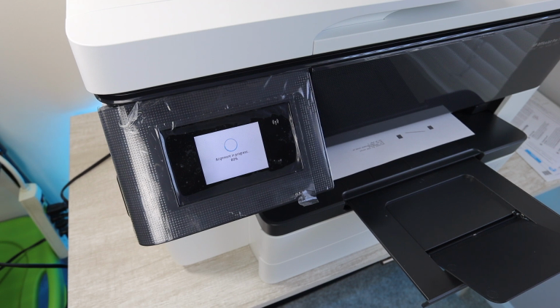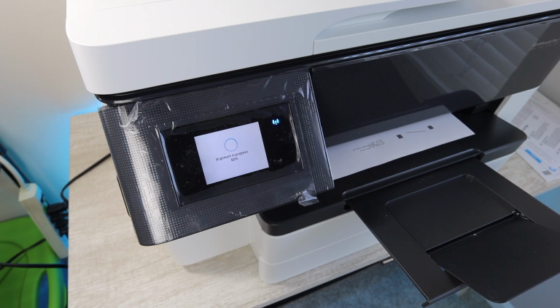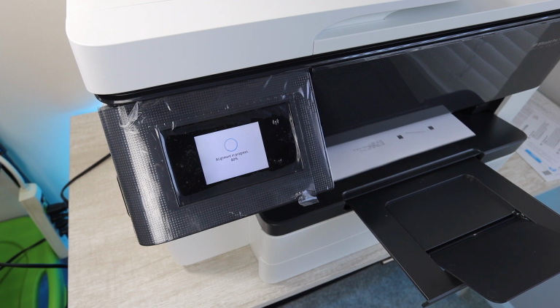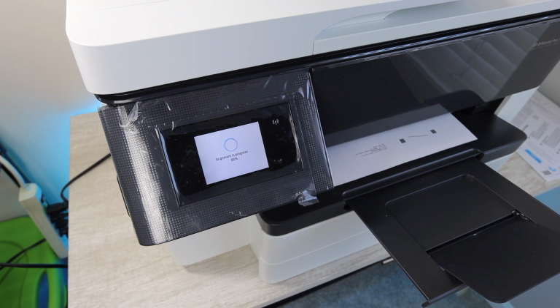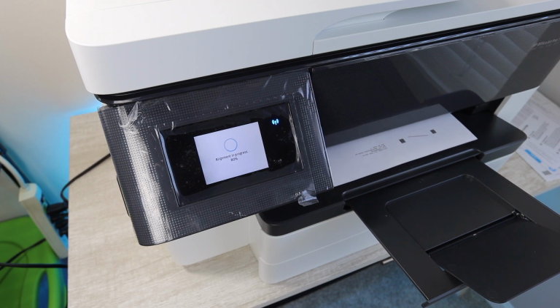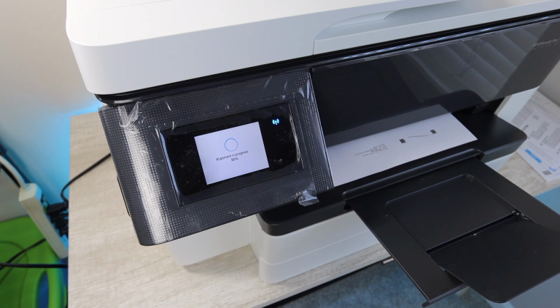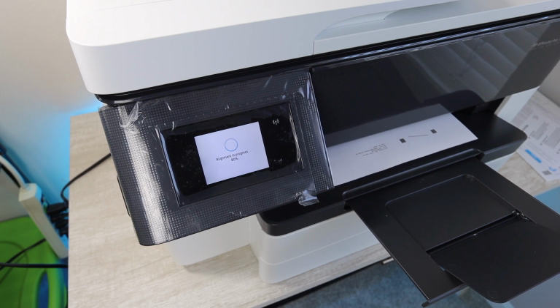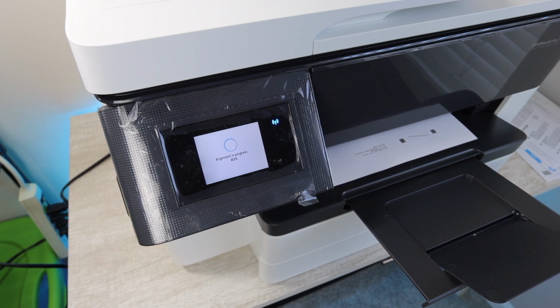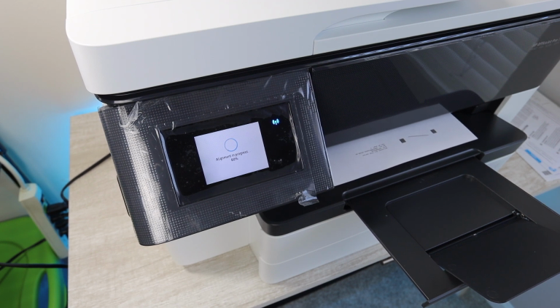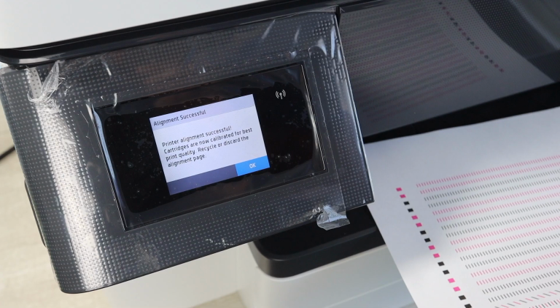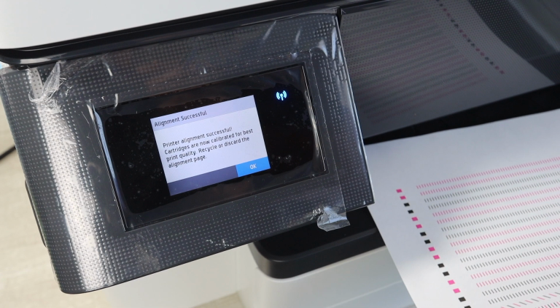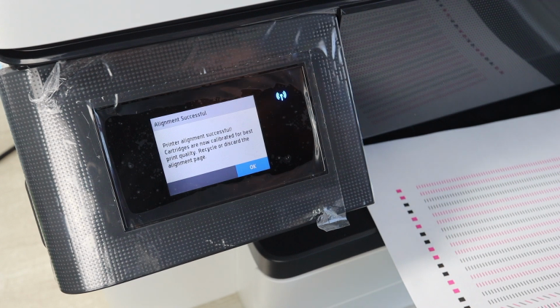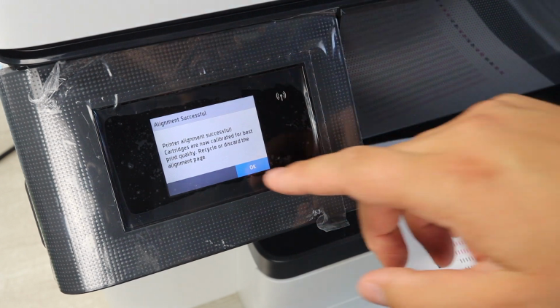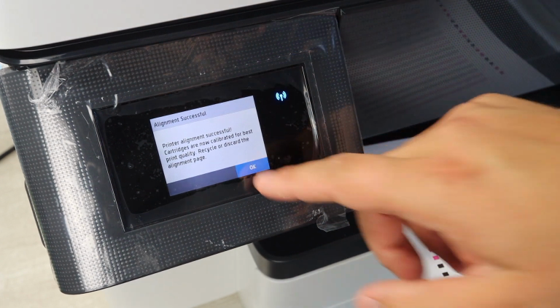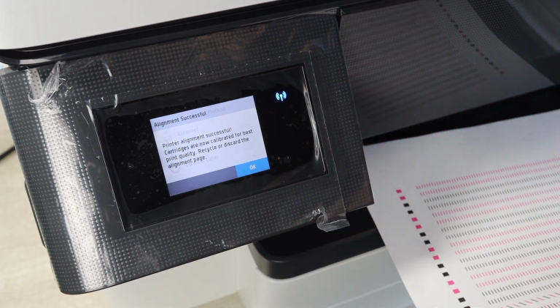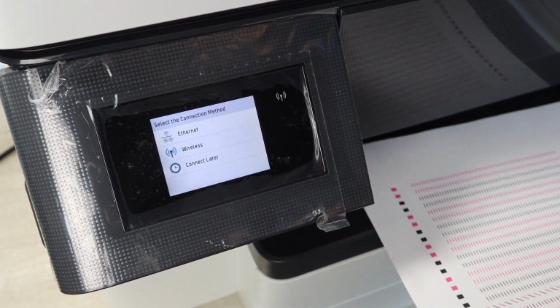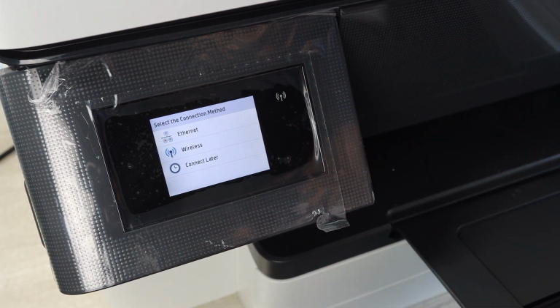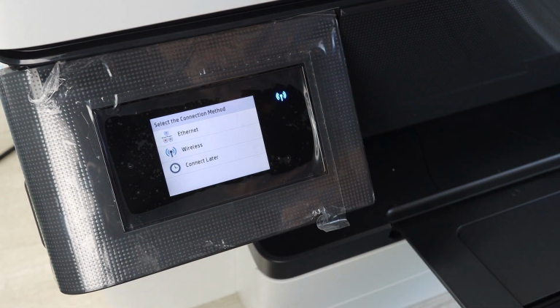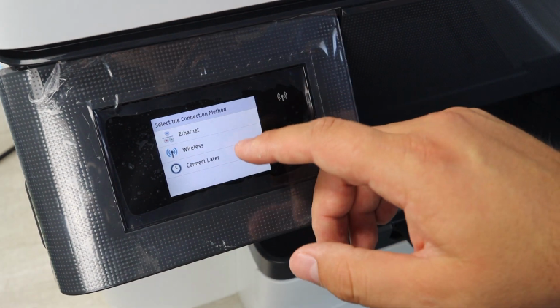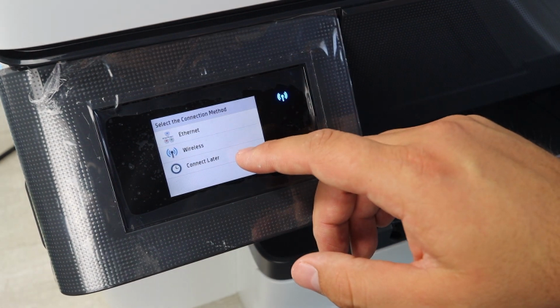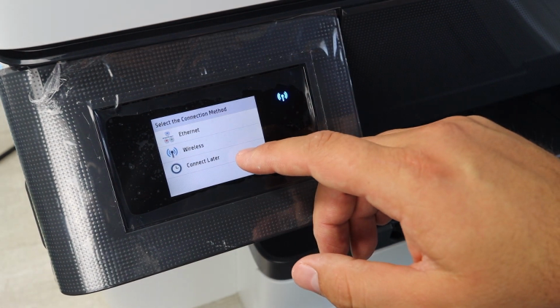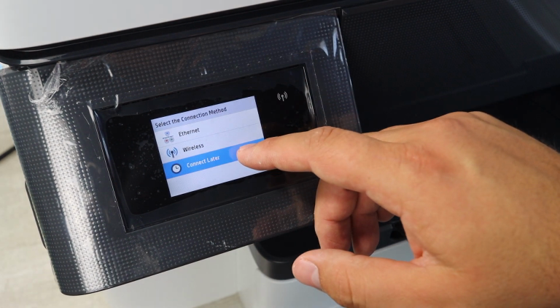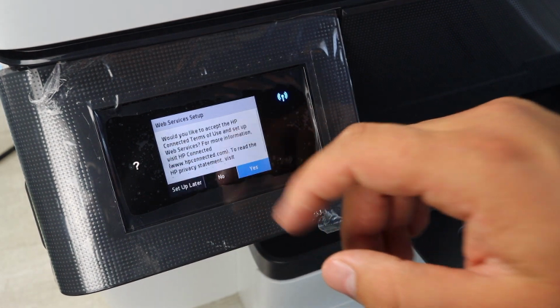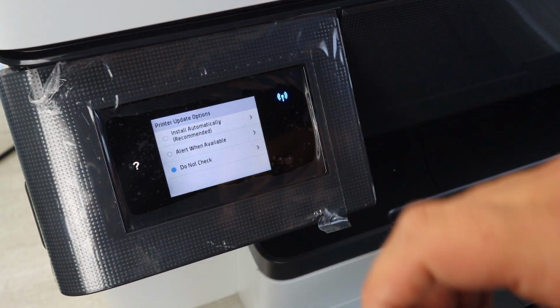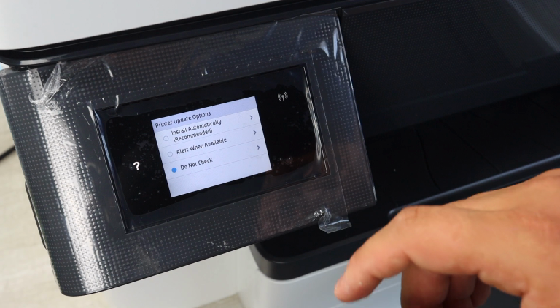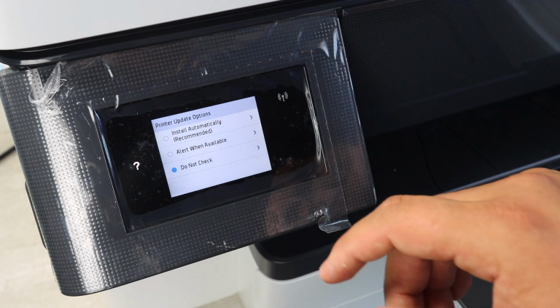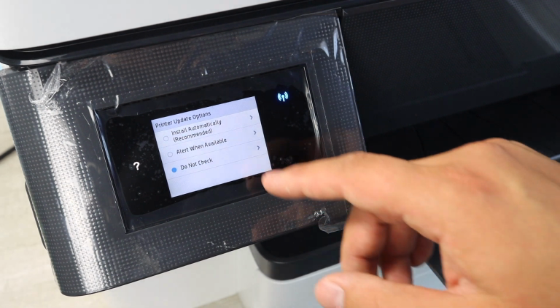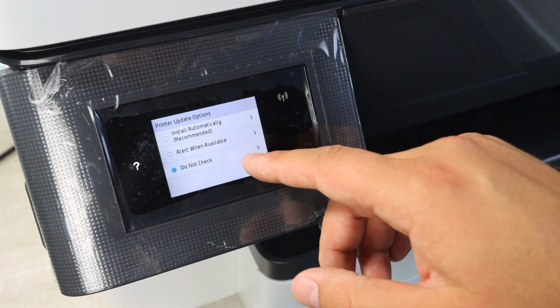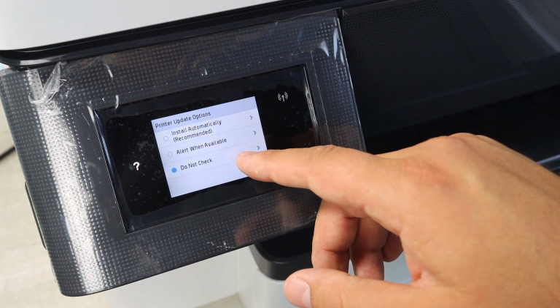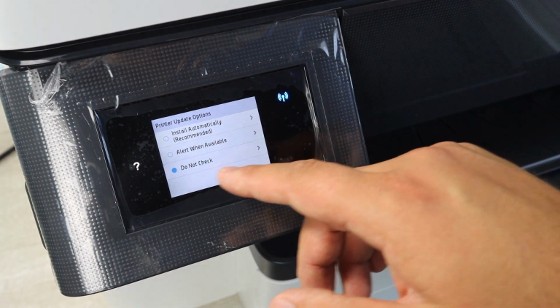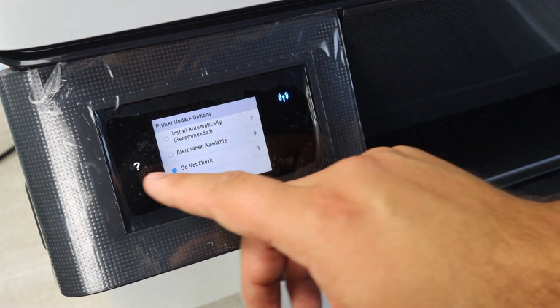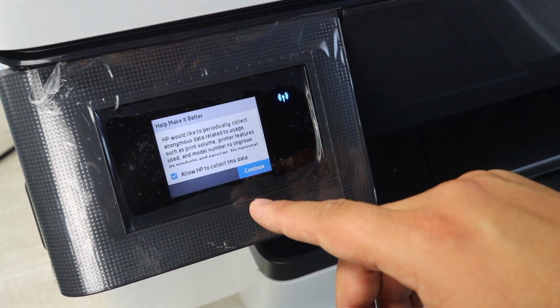At this point, the printer is going to want to print an alignment page. Allow it to do that because it's going to help your print carriage be aligned and it's going to give you better print quality.